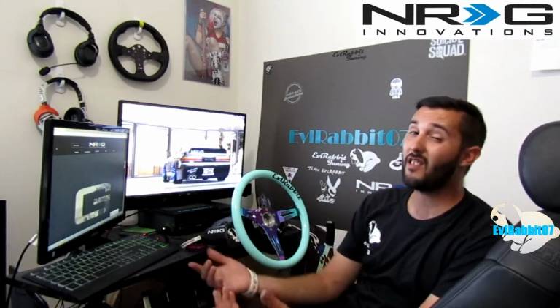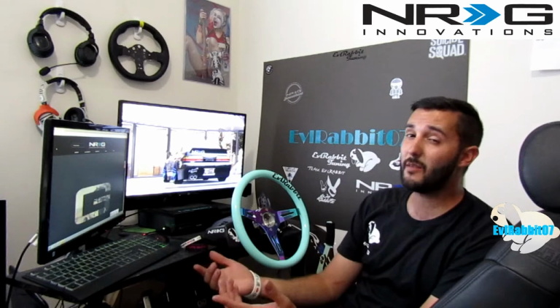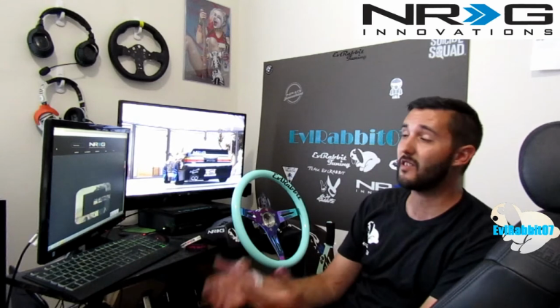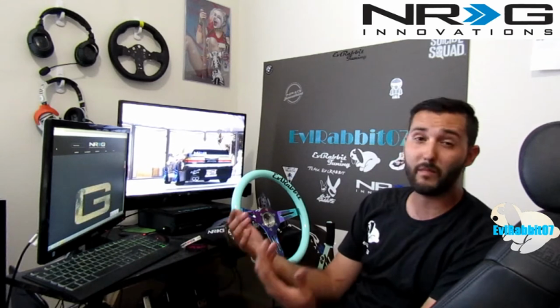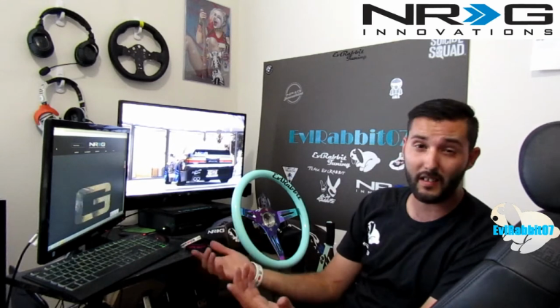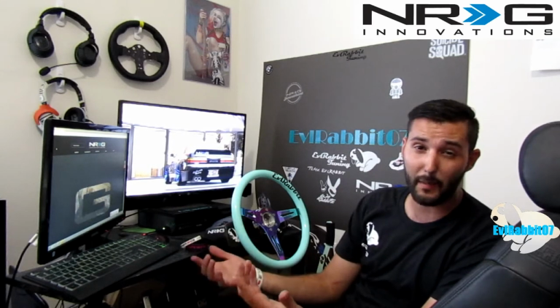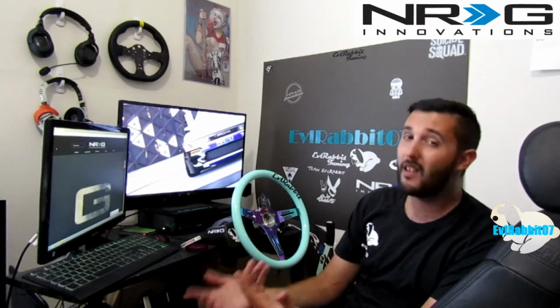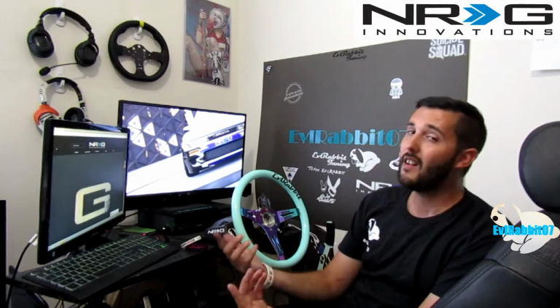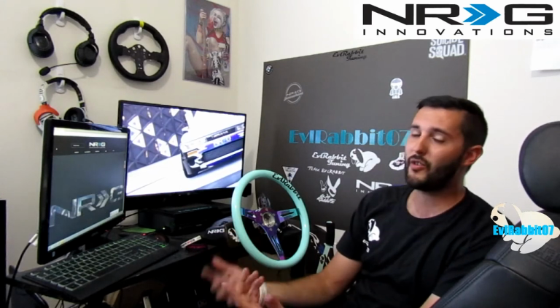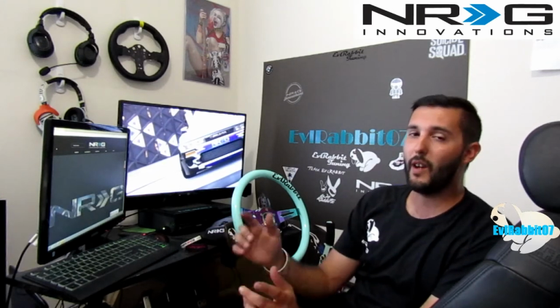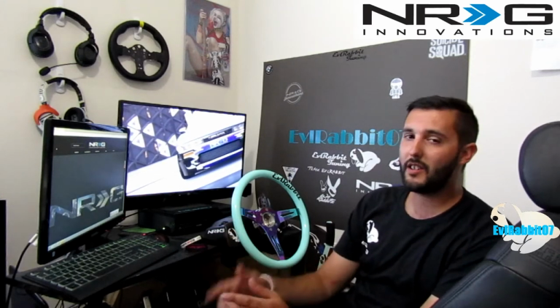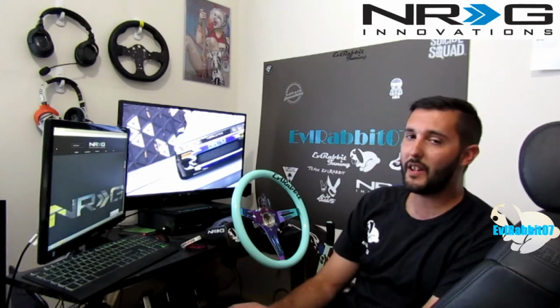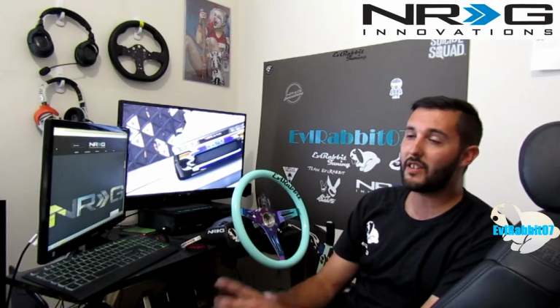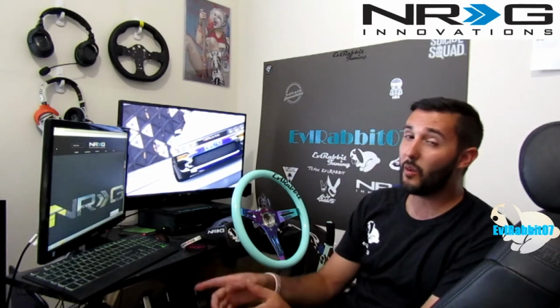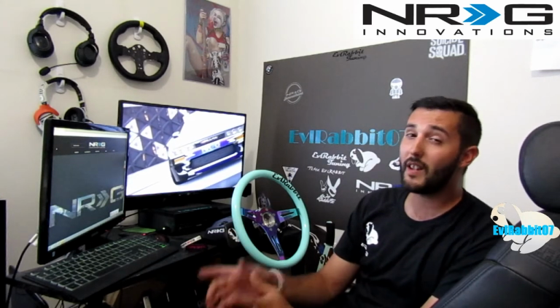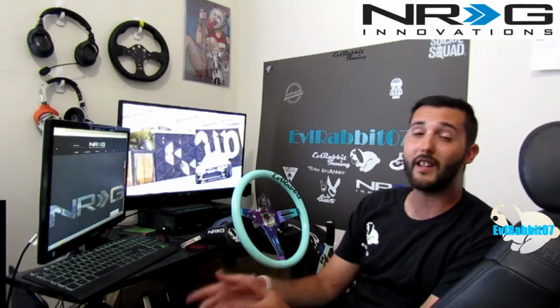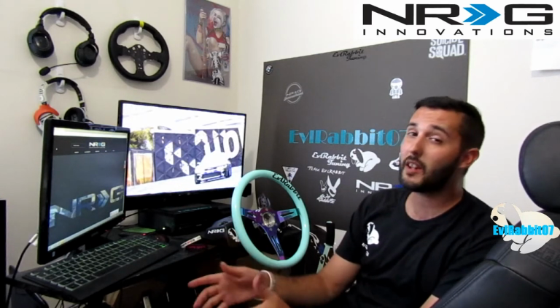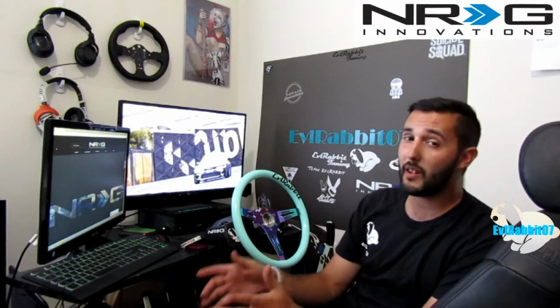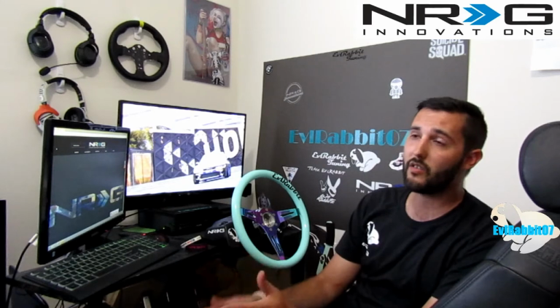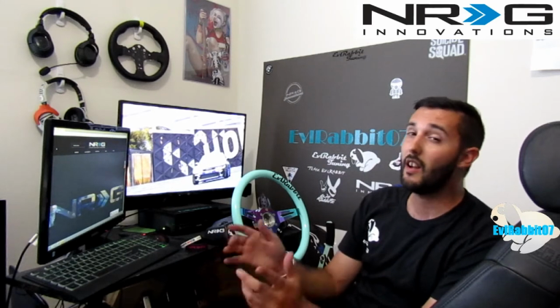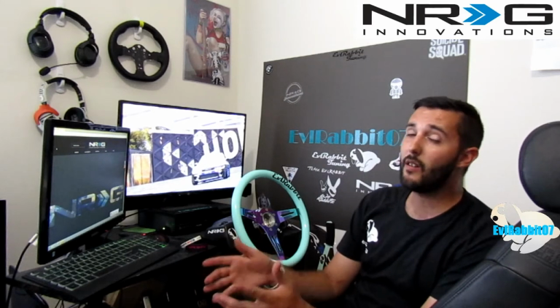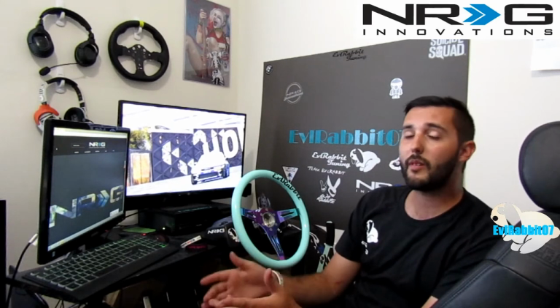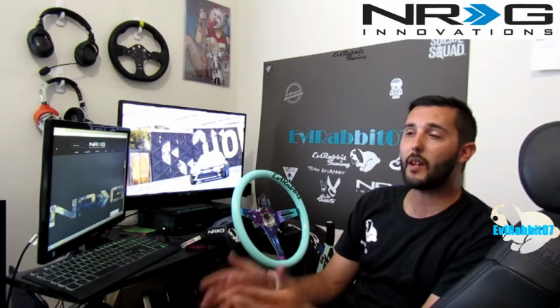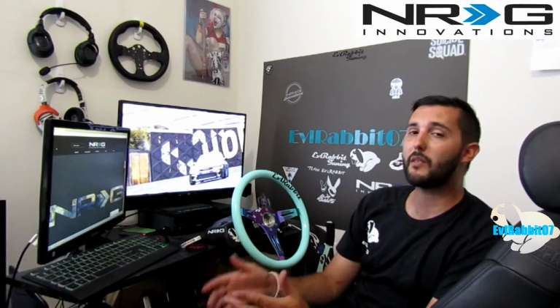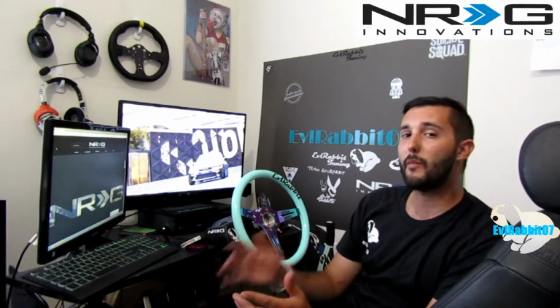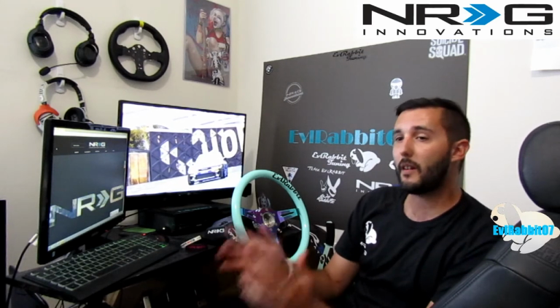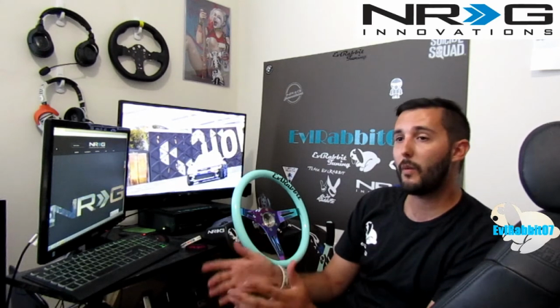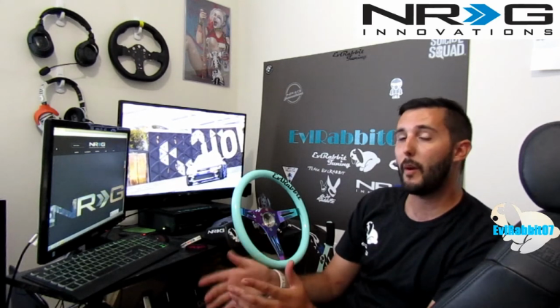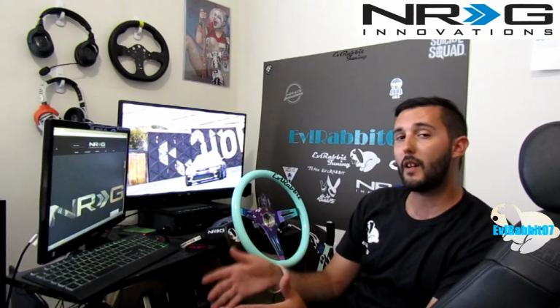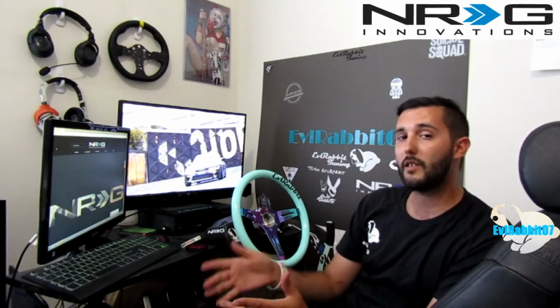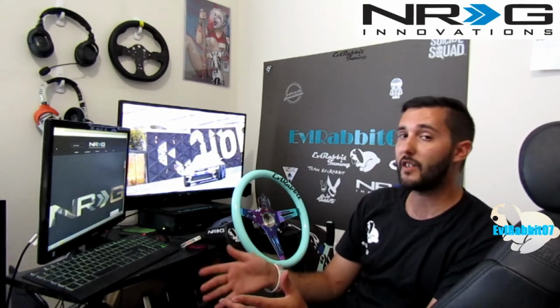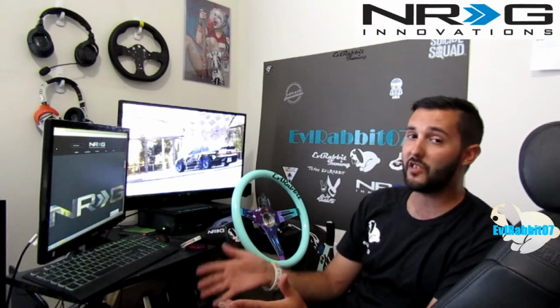NRG Innovations — getting into gaming? It's true. NRG Innovations is going to be getting into the gaming industry. I know this for a fact because I've been going back and forth with a member of the NRG Innovations team.